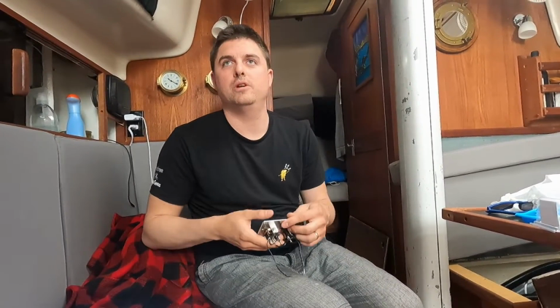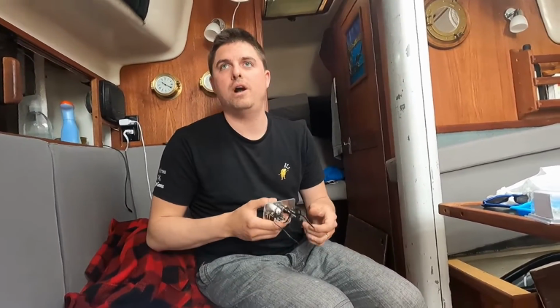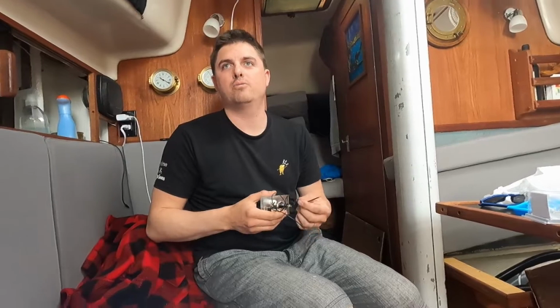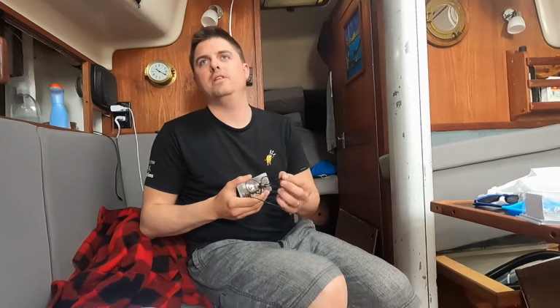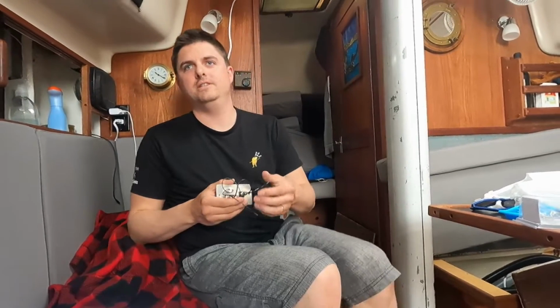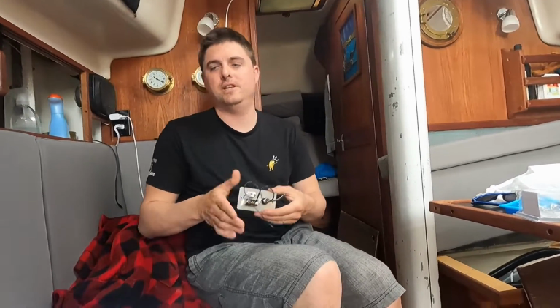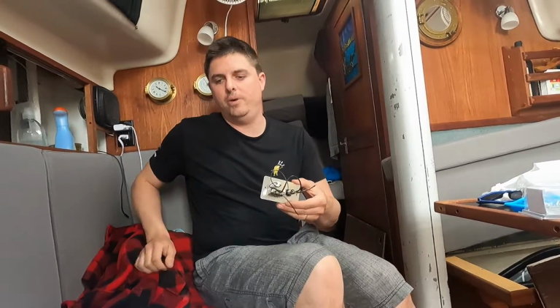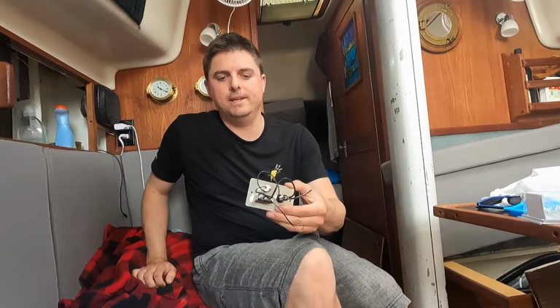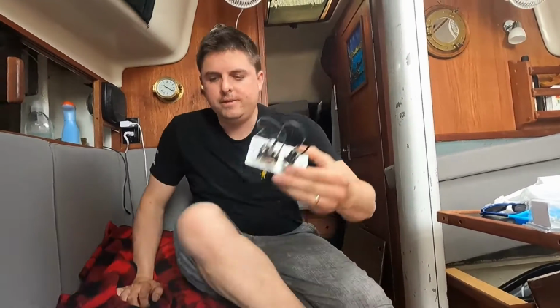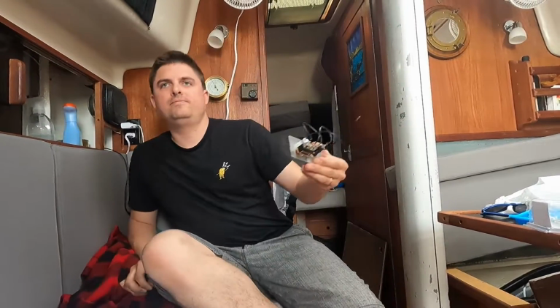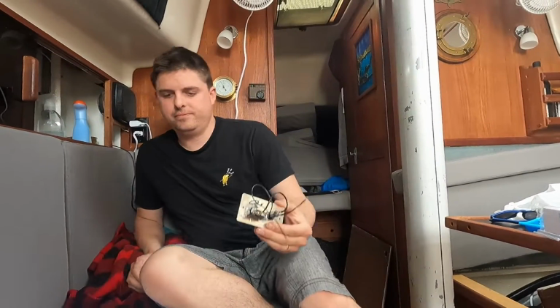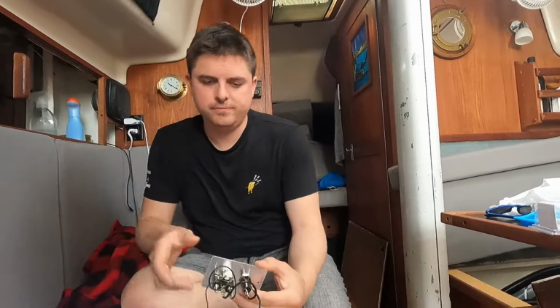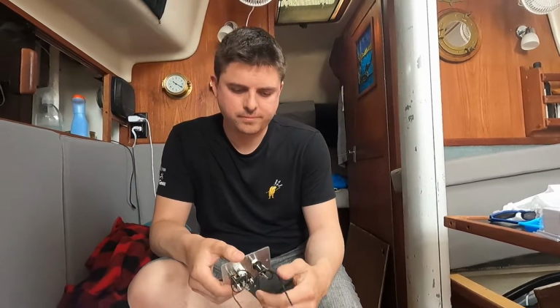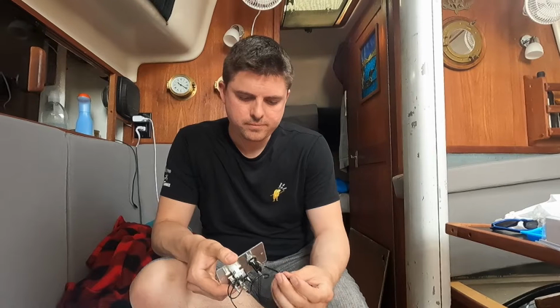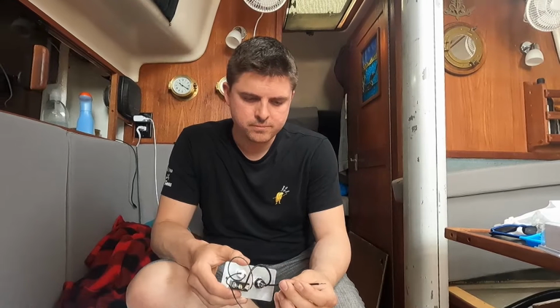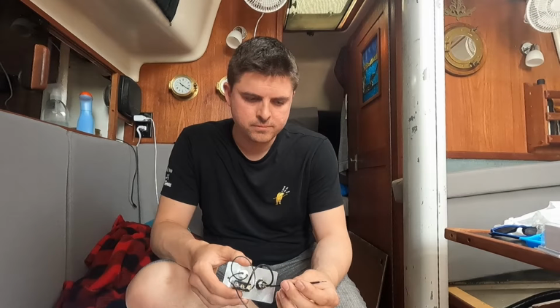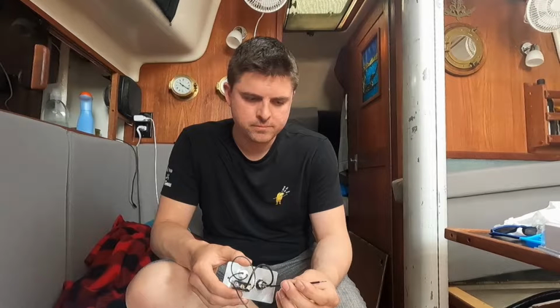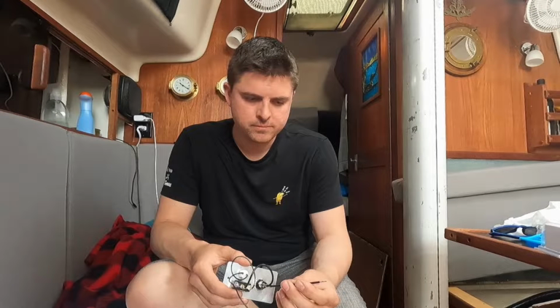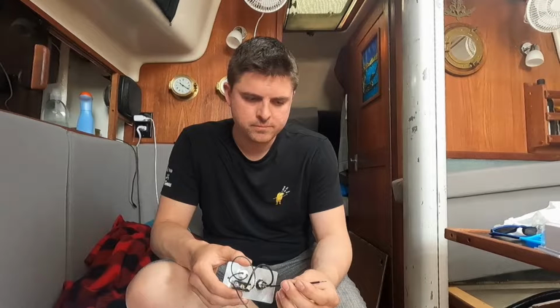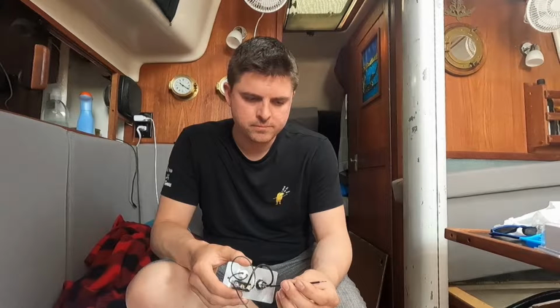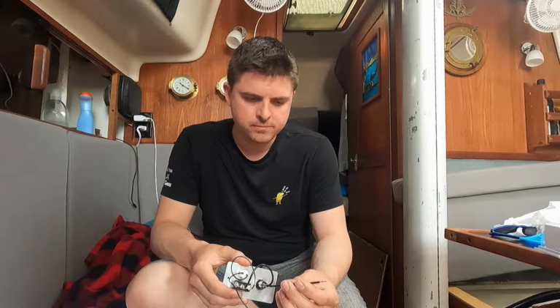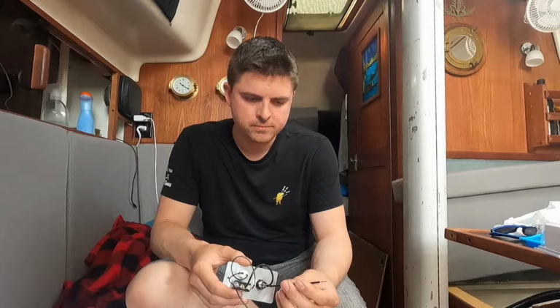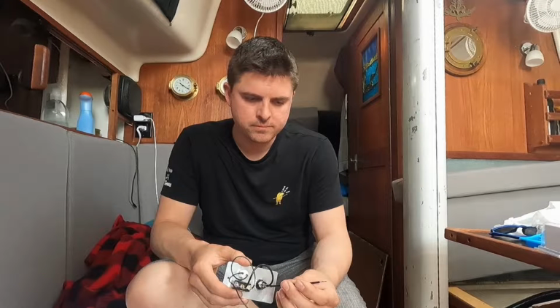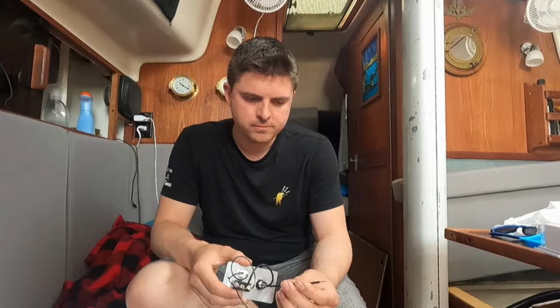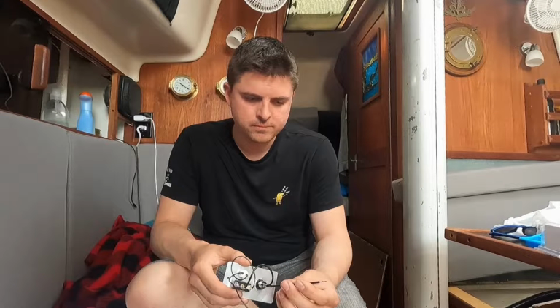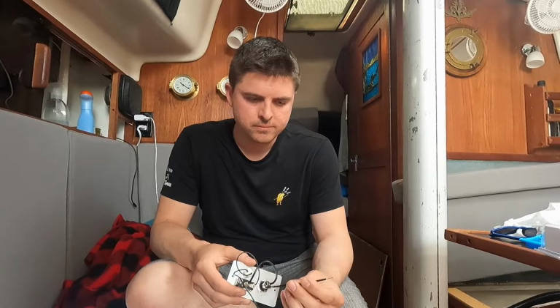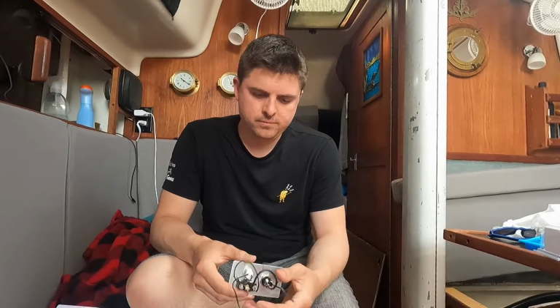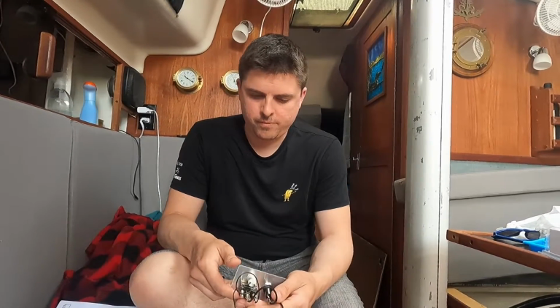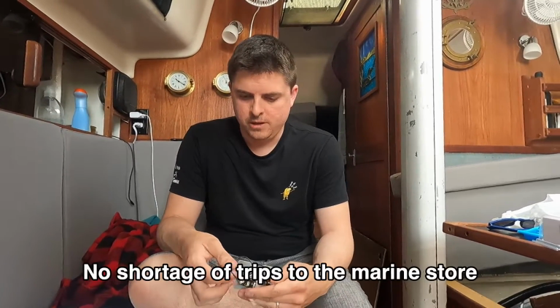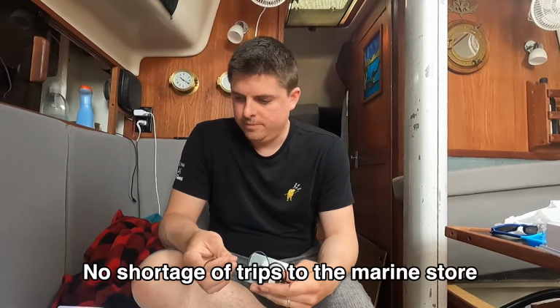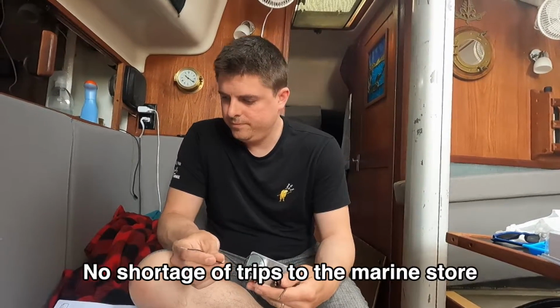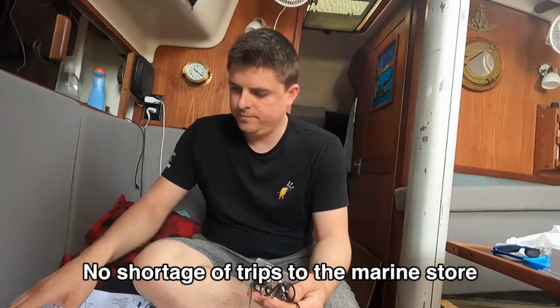Right now I just want to wire it properly, then run it where we need it. The sound you can hear is someone's halyard smacking against their mast. No shortage of trips to the marine store.